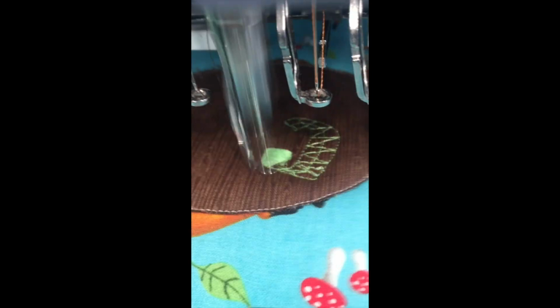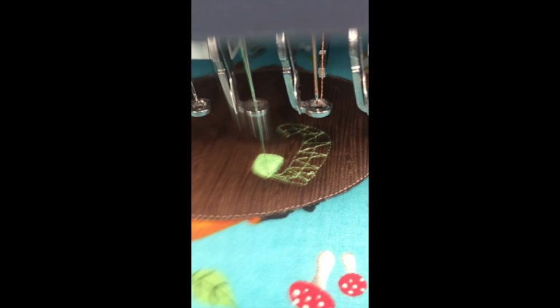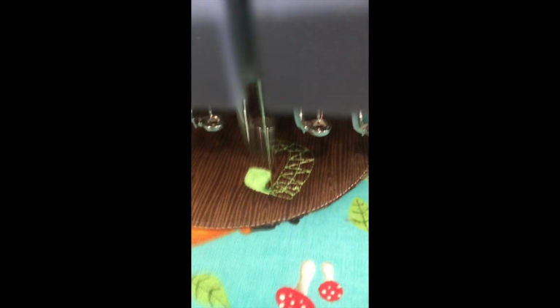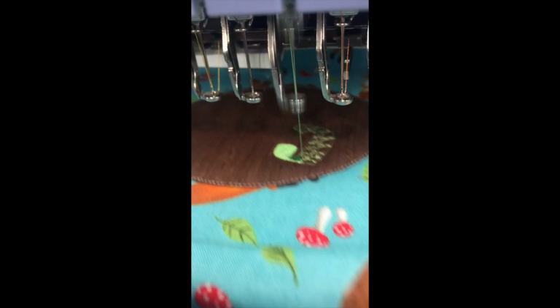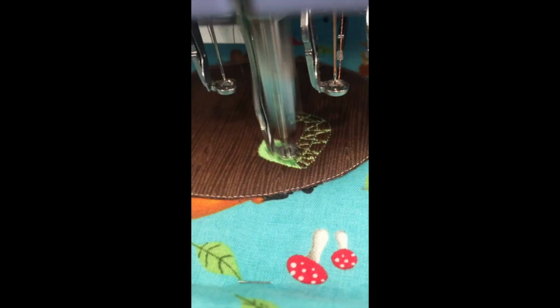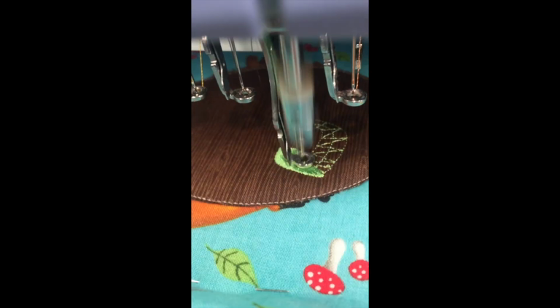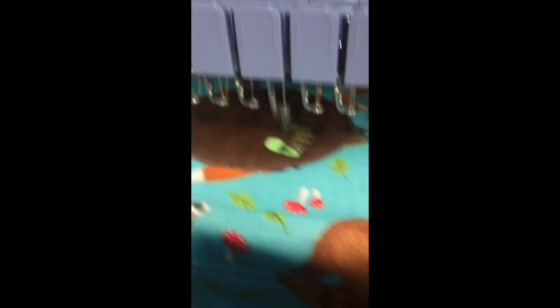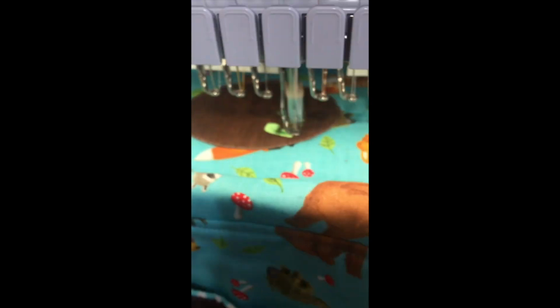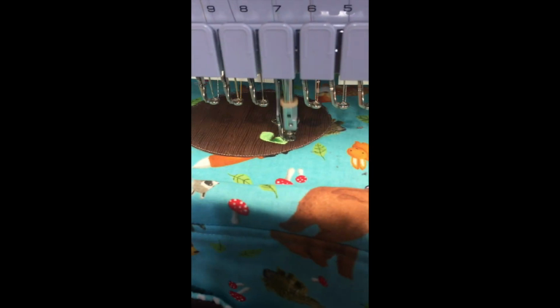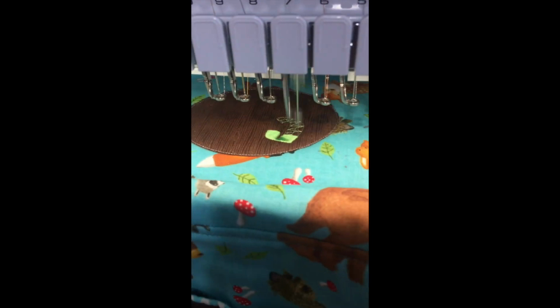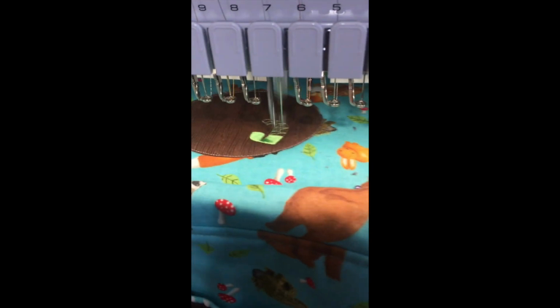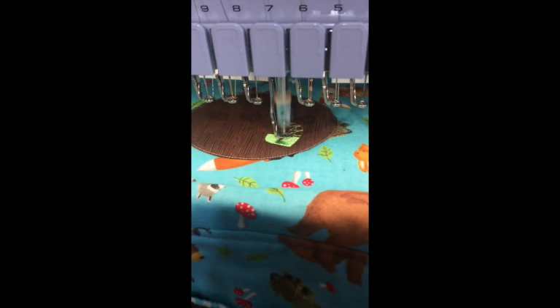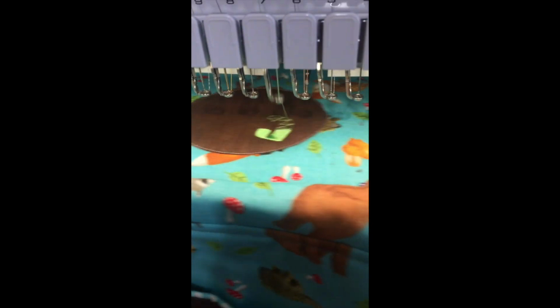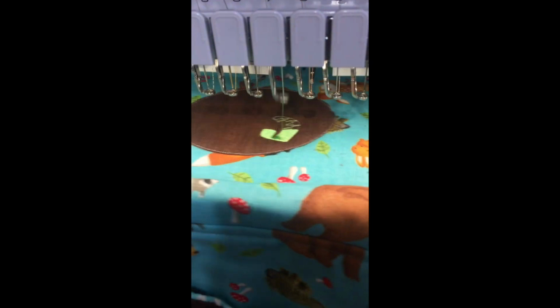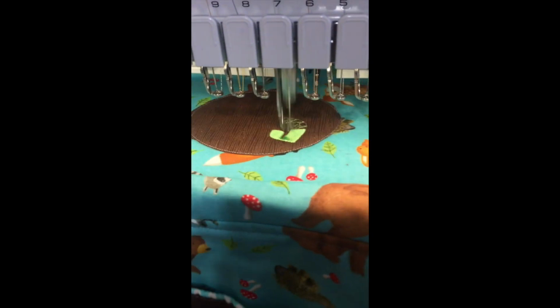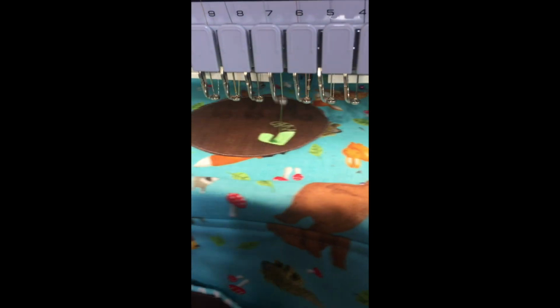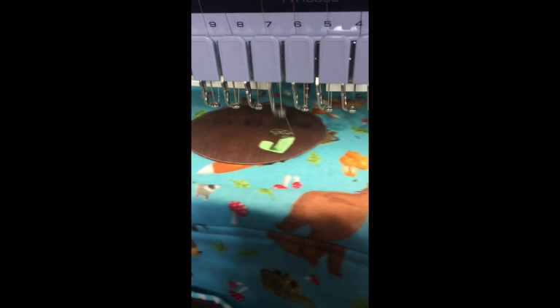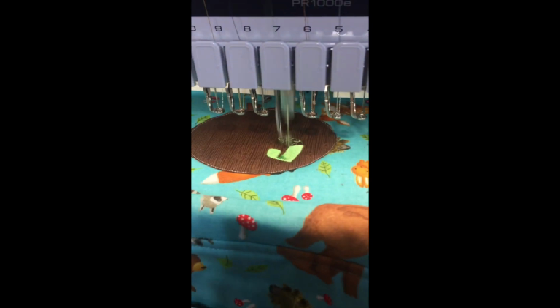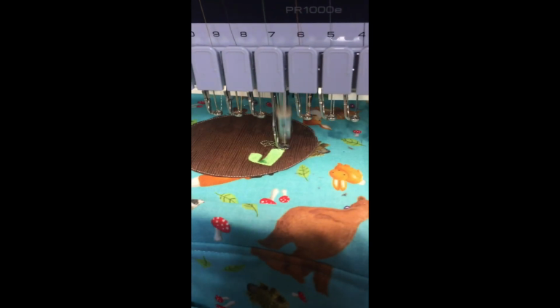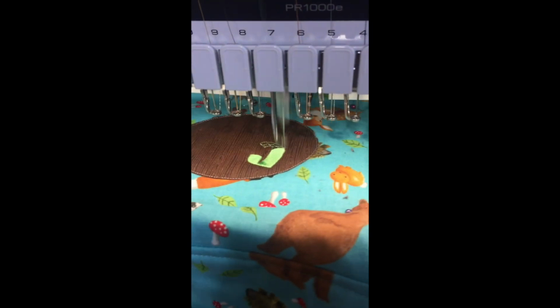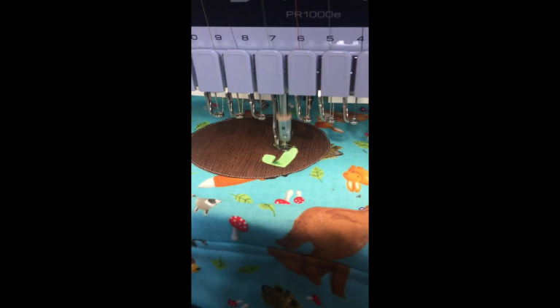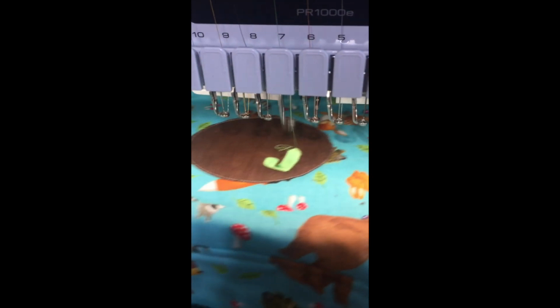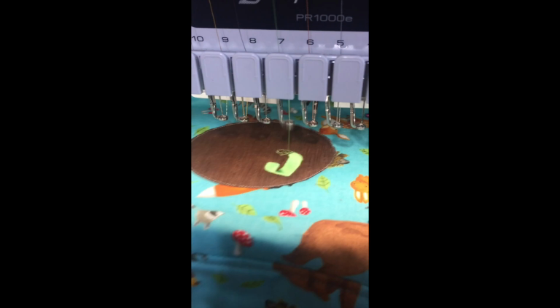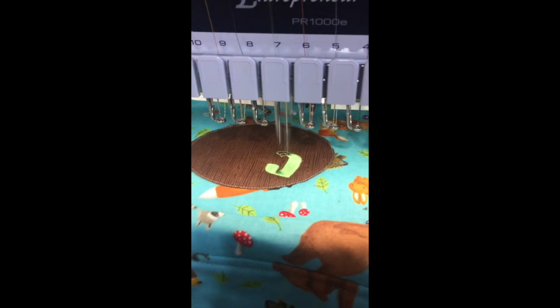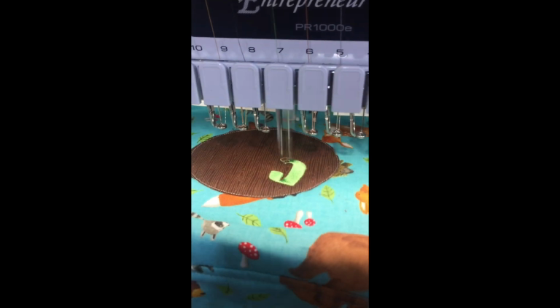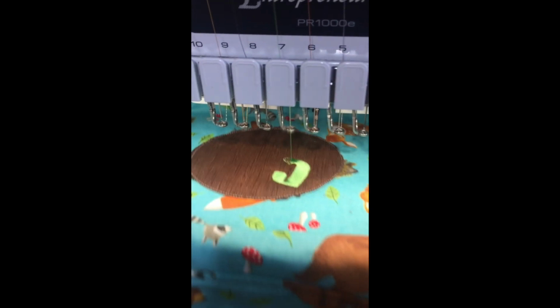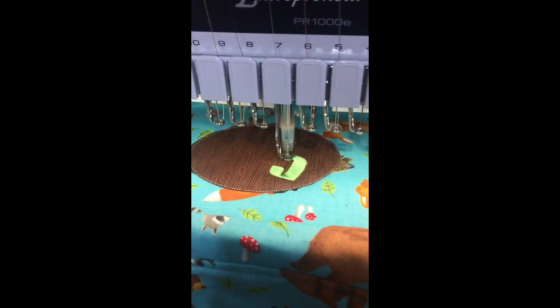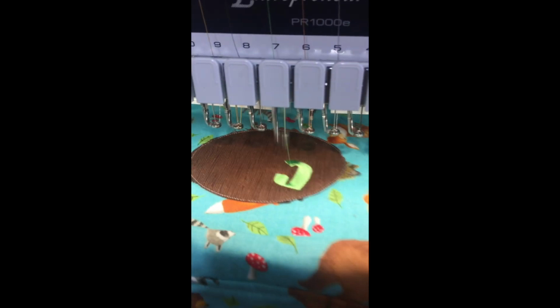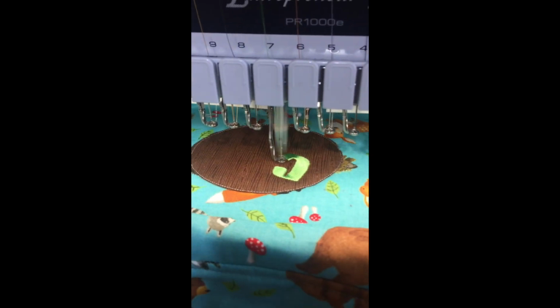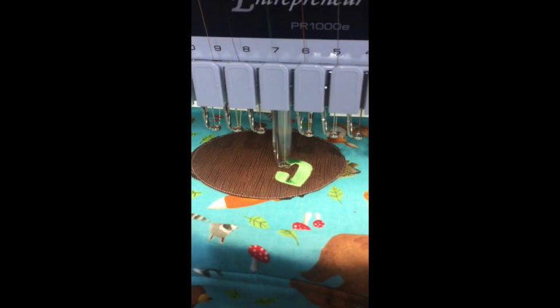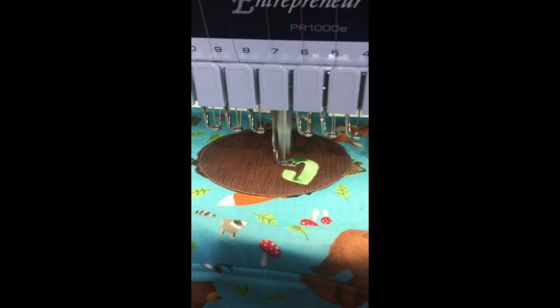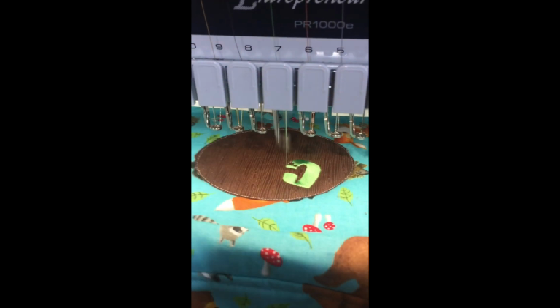I just had to listen to that one more time. I just love the sound of embroidery and it's stitching out so smoothly.